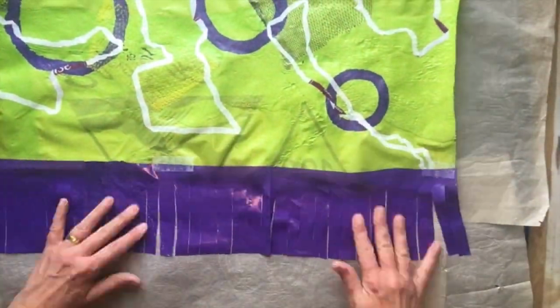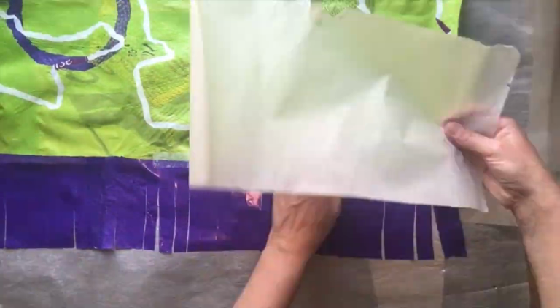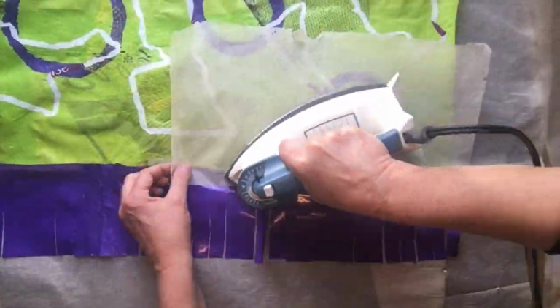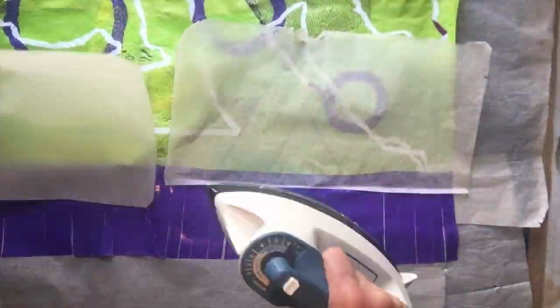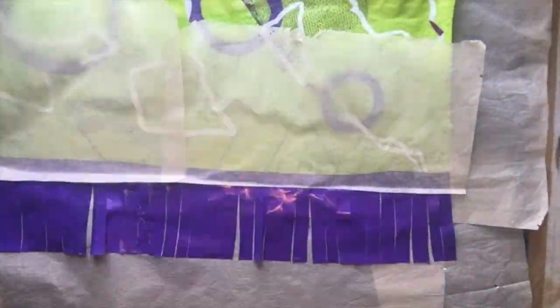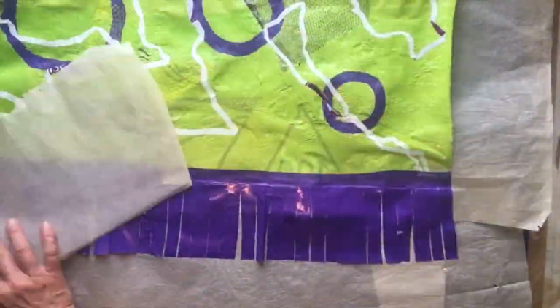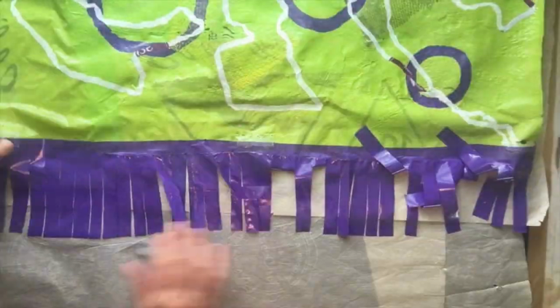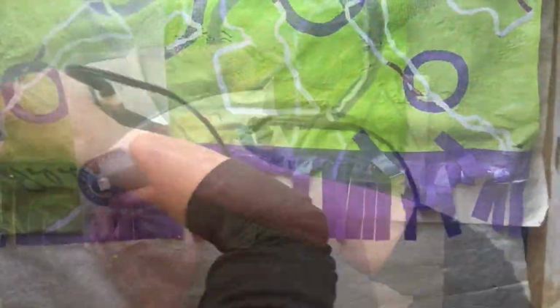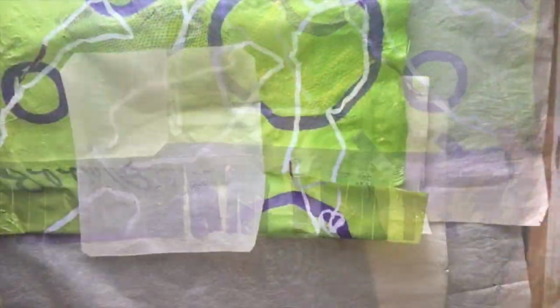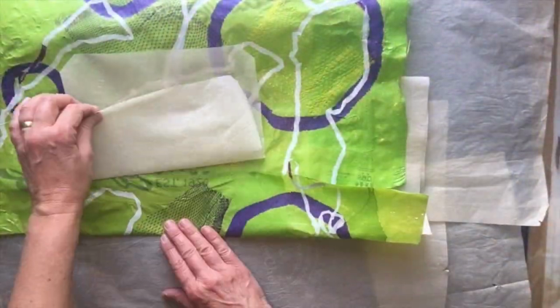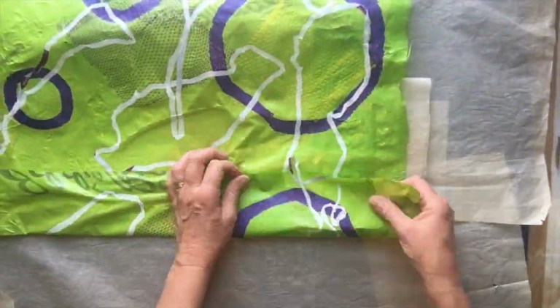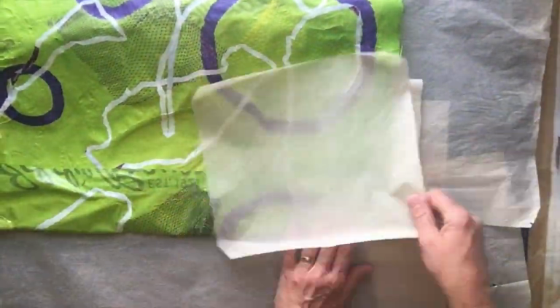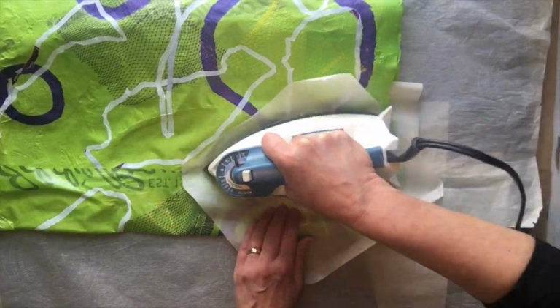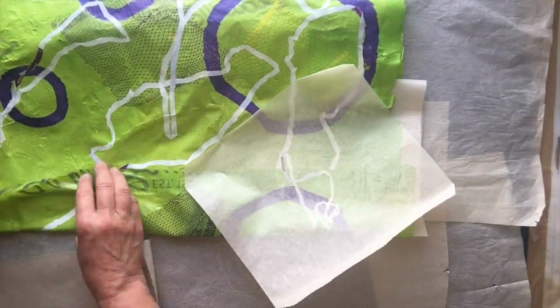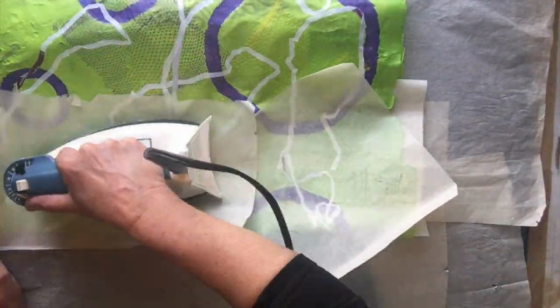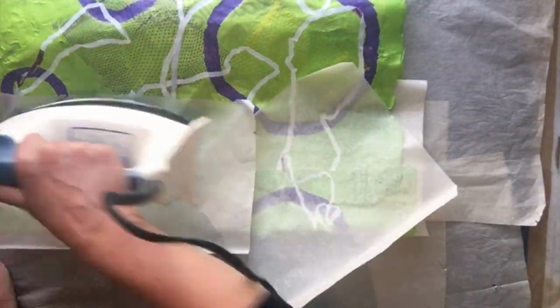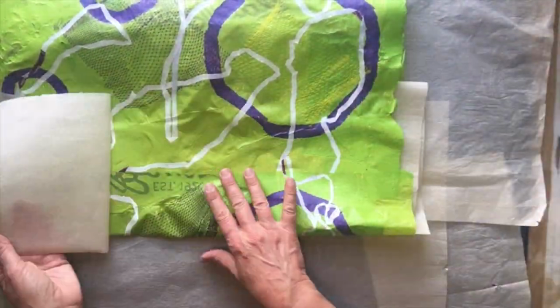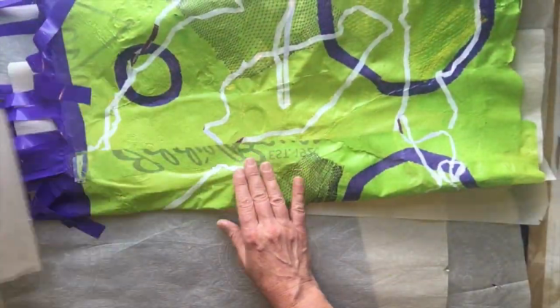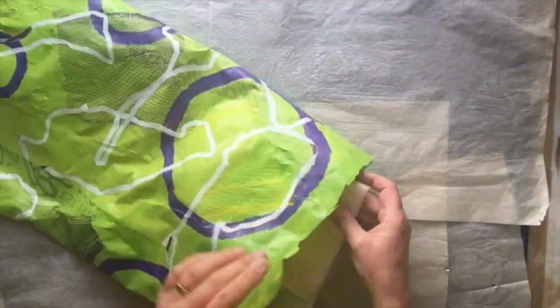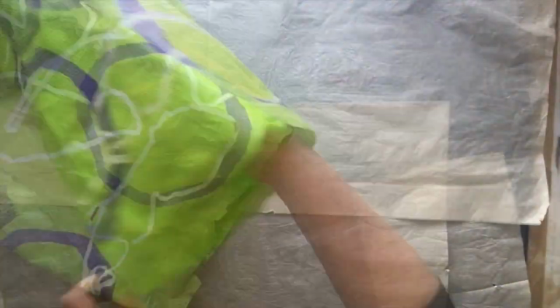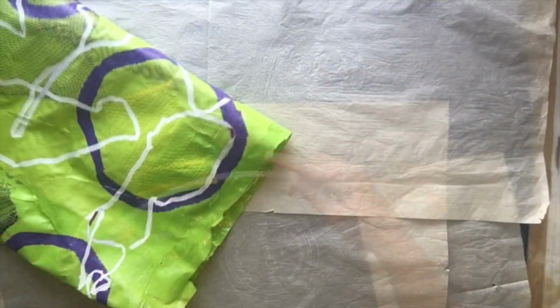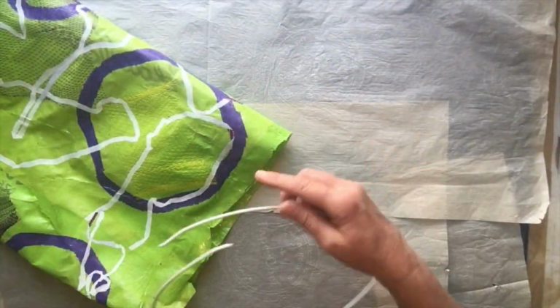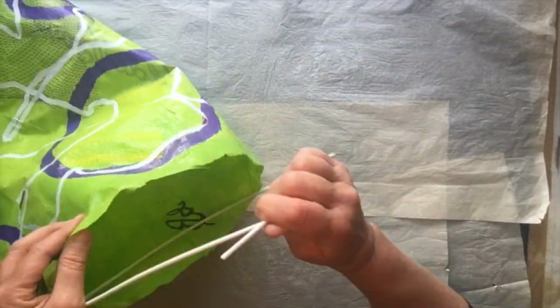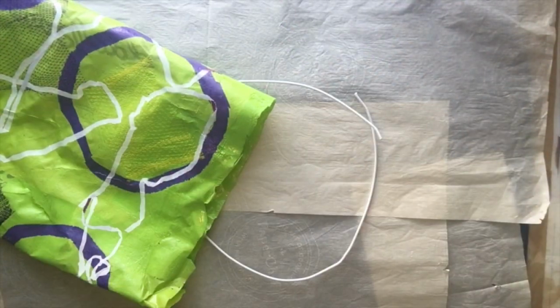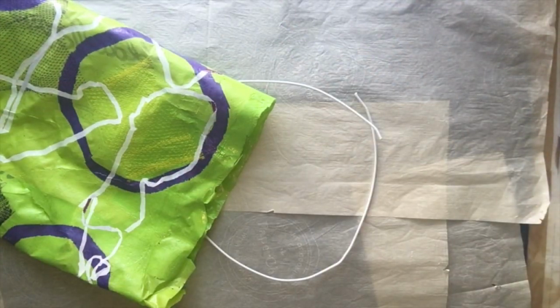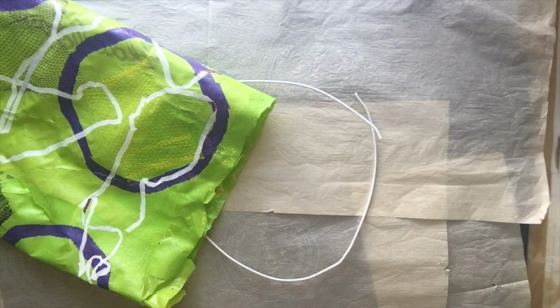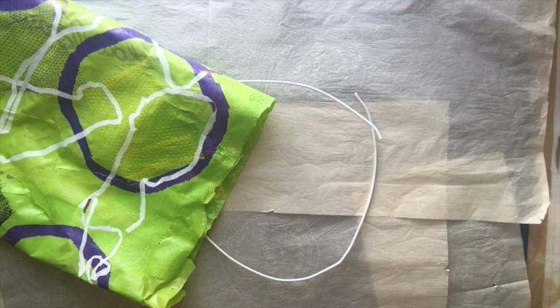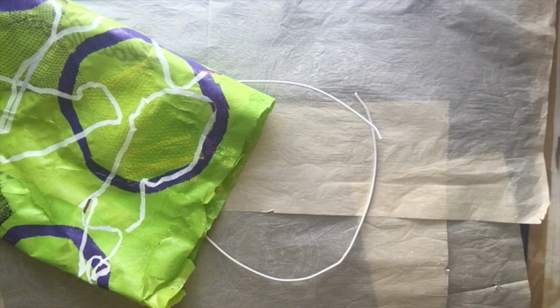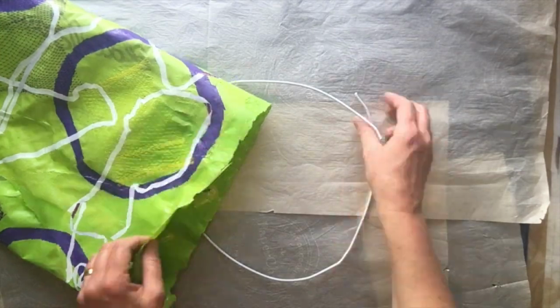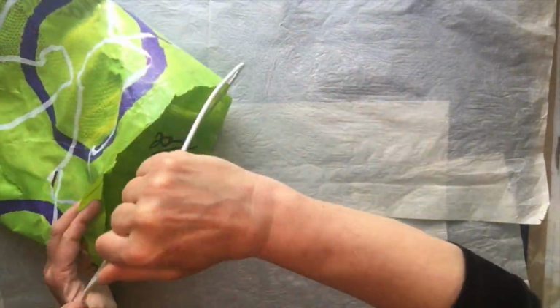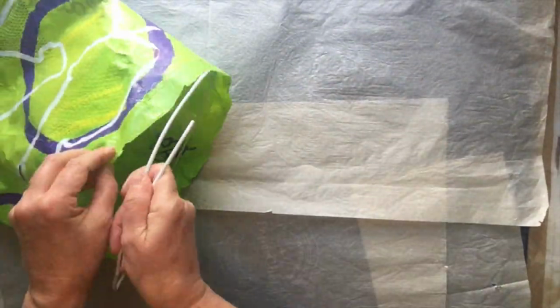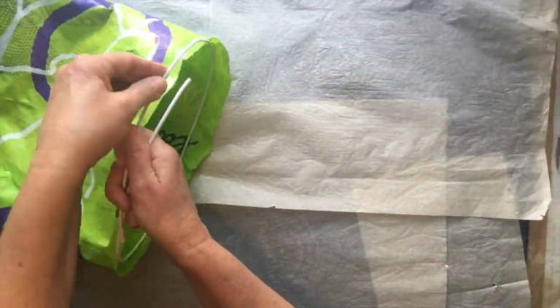Next you're going to fuse the seam. Be sure to put parchment paper on the inside of the windsock, then overlap your plastic and iron your seam closed.